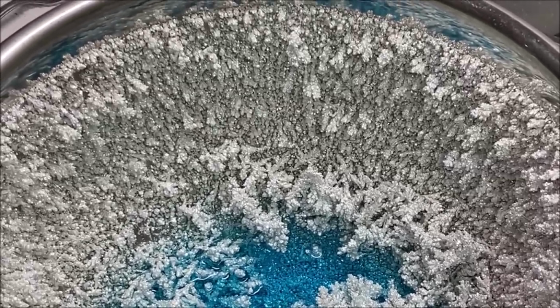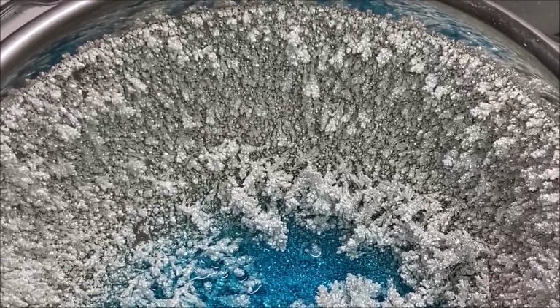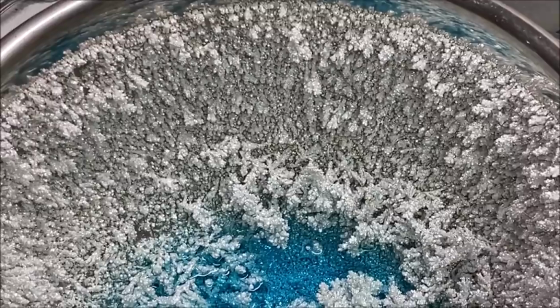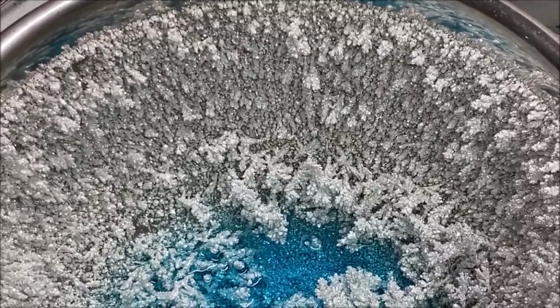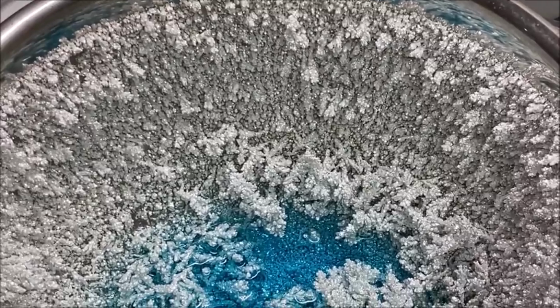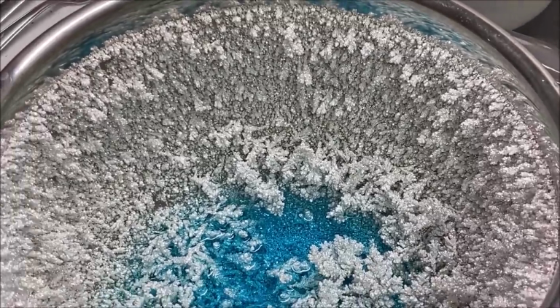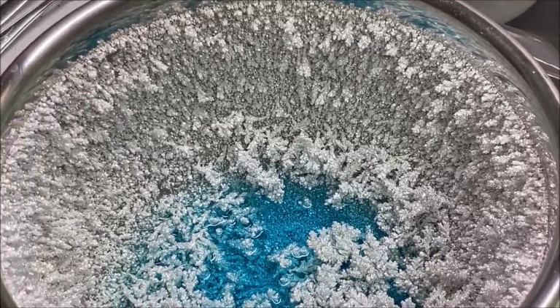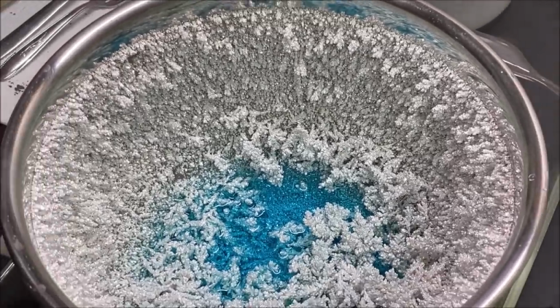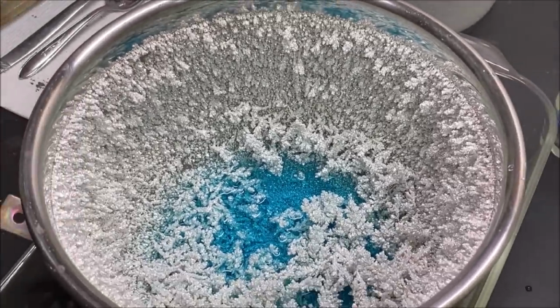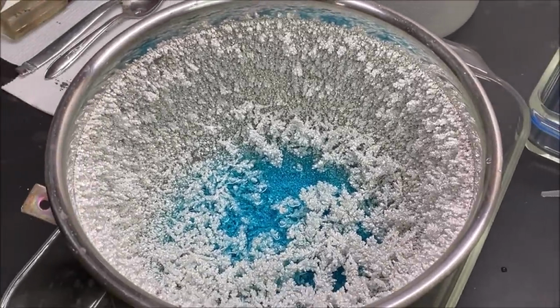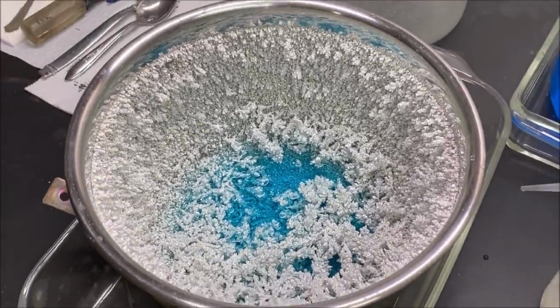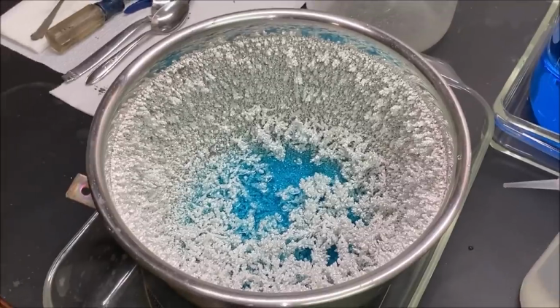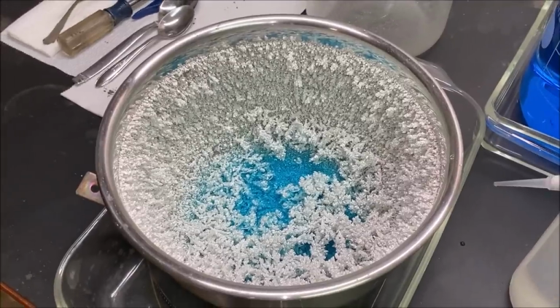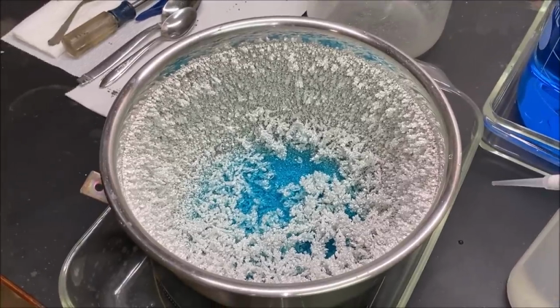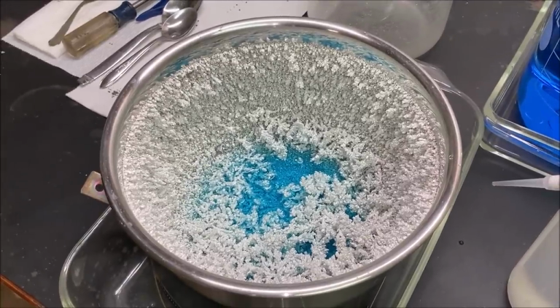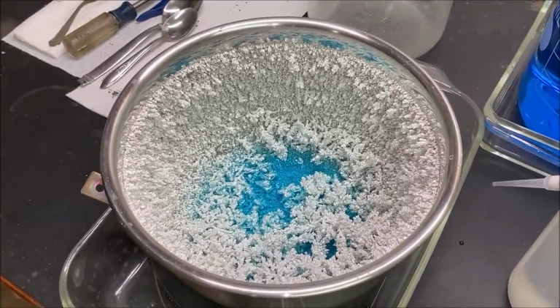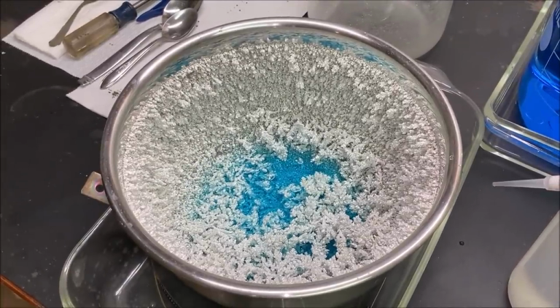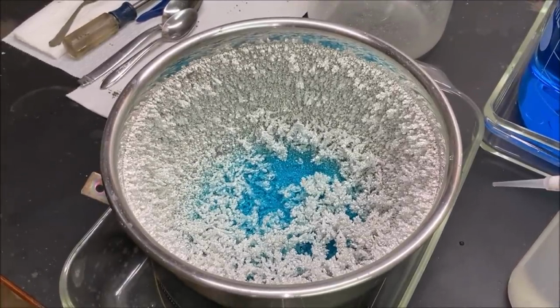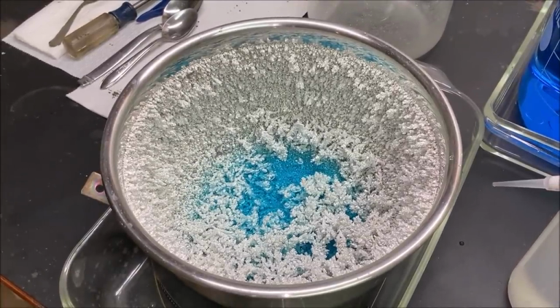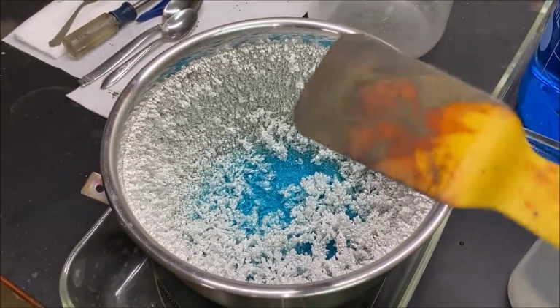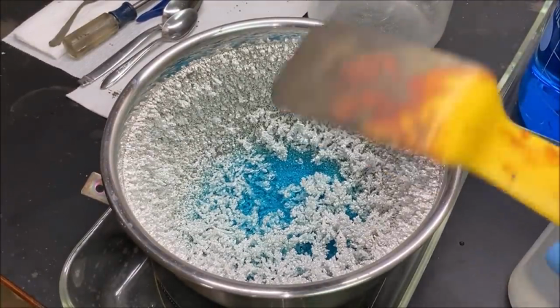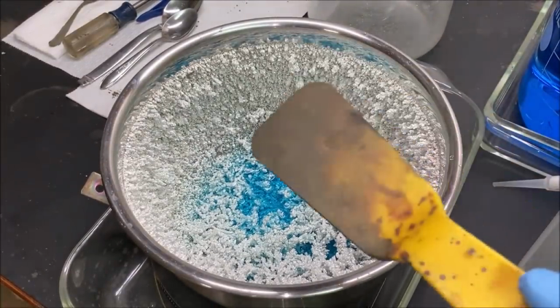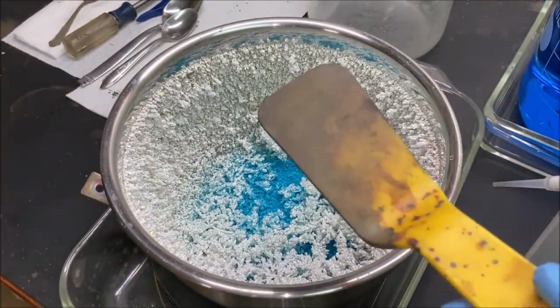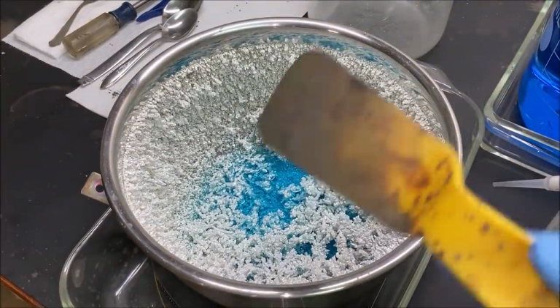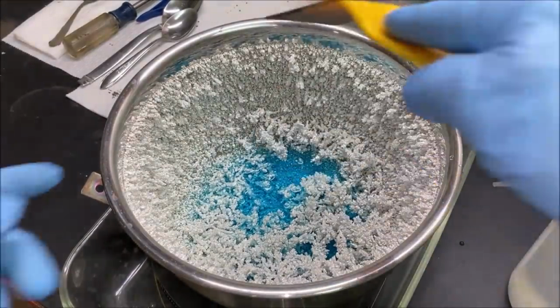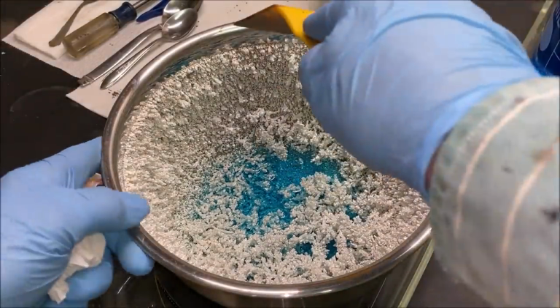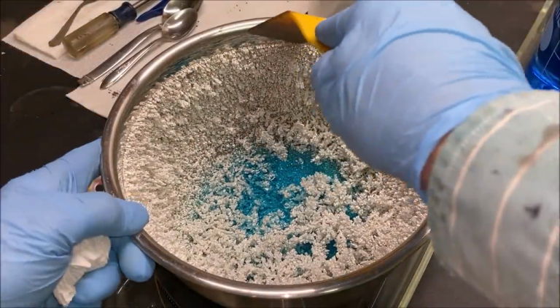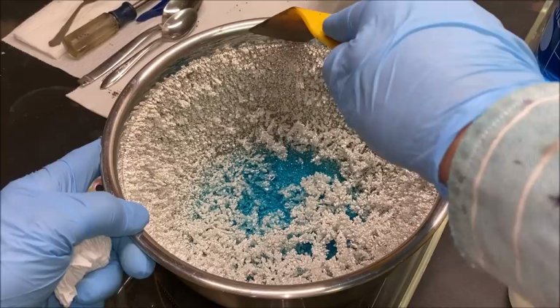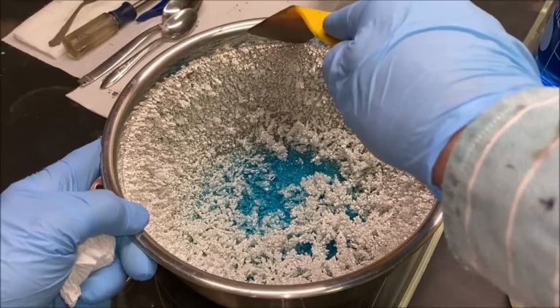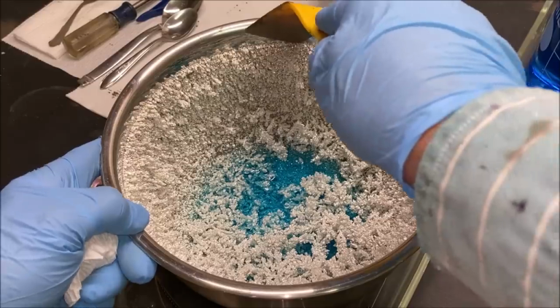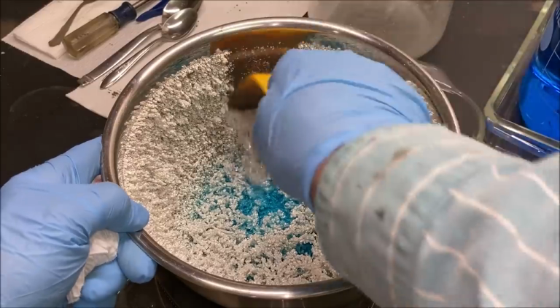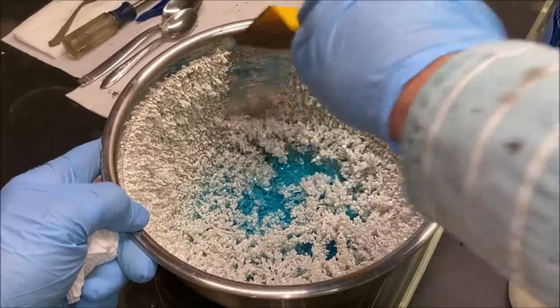It's high purity silver — took about 10 days to grow. What we're going to do now is use our spatula and scrape the silver down off the sides of the bowl.